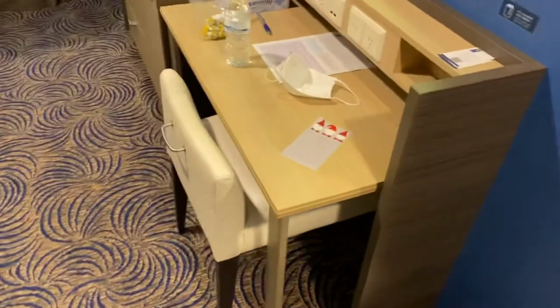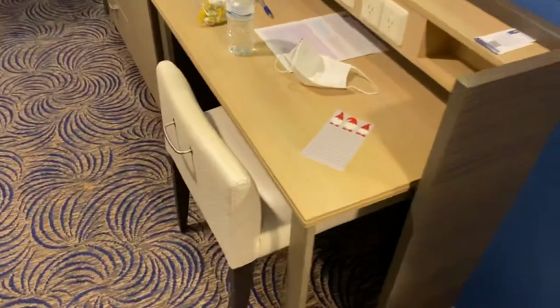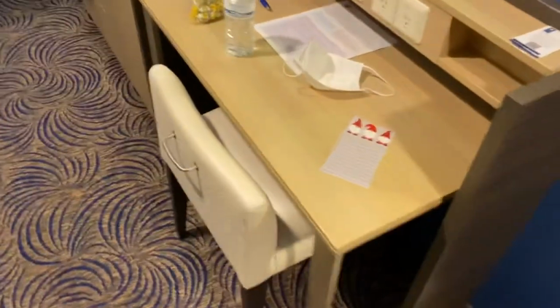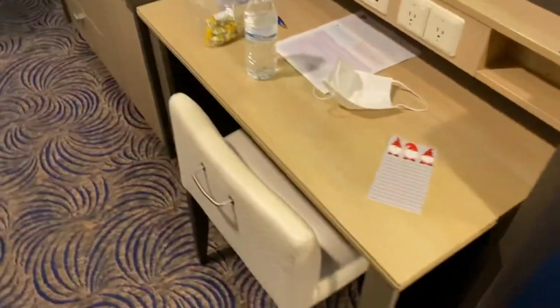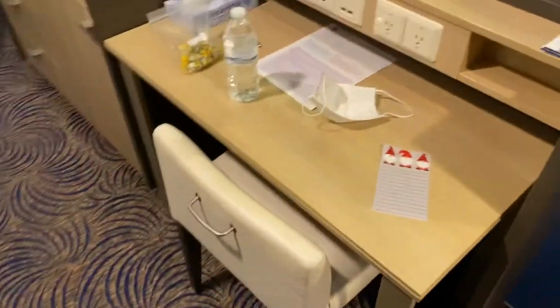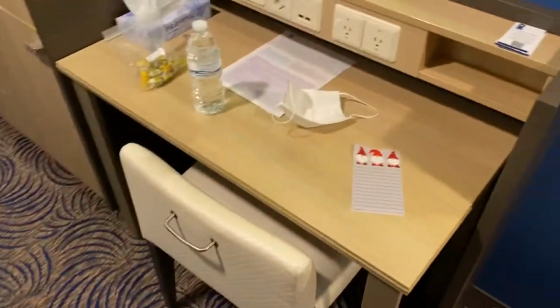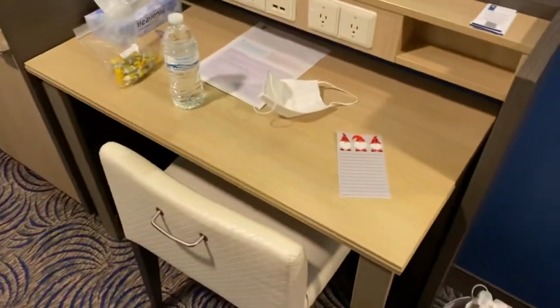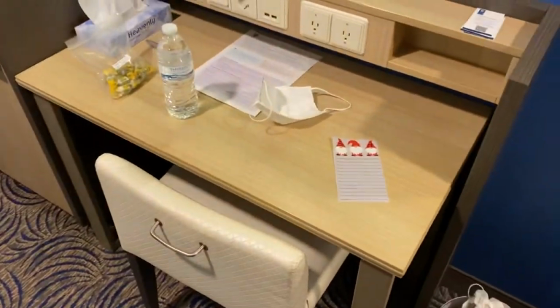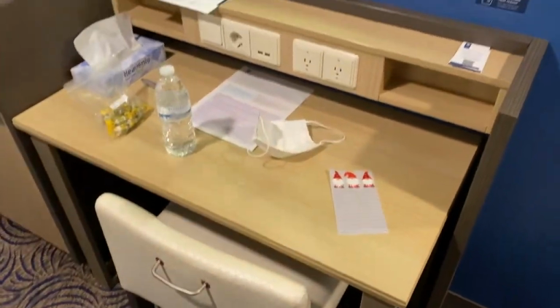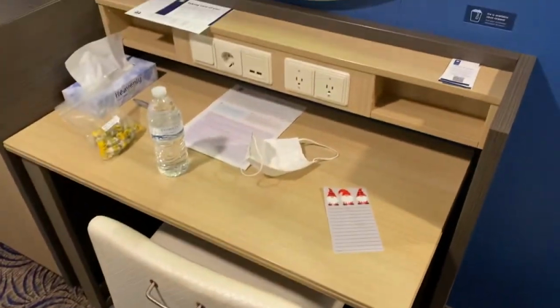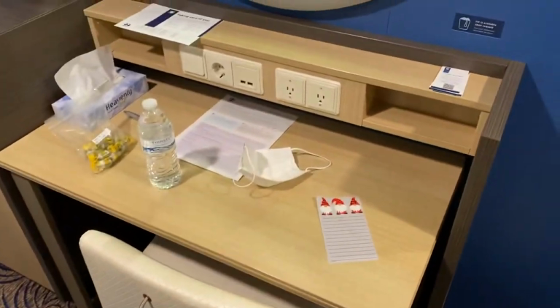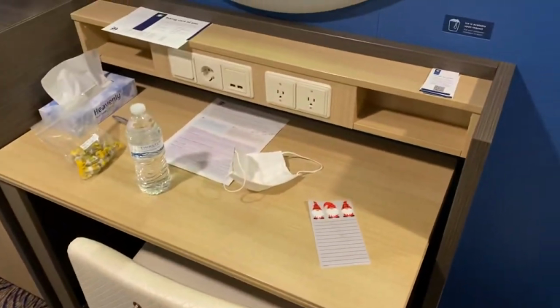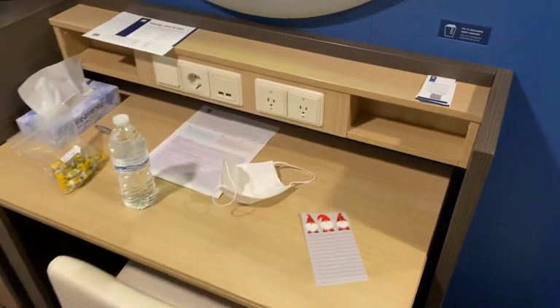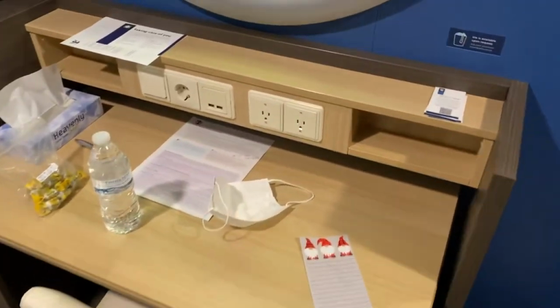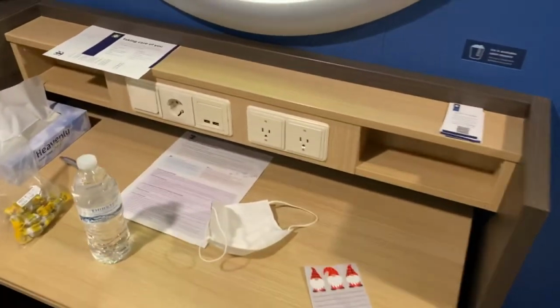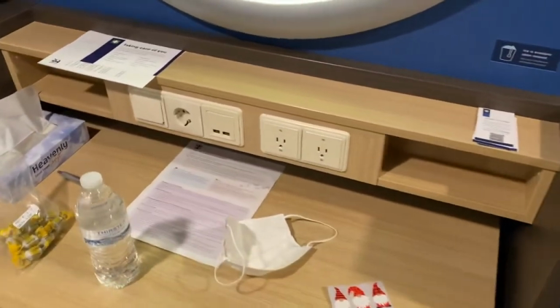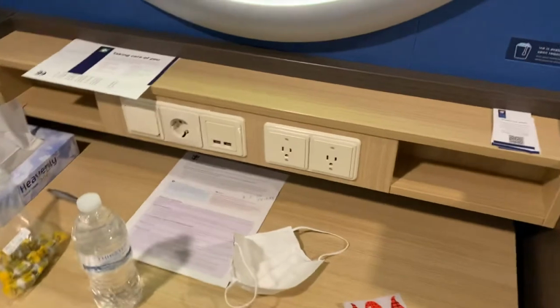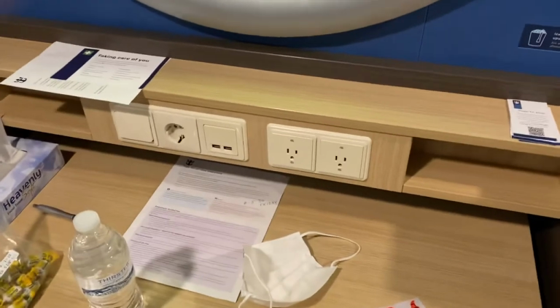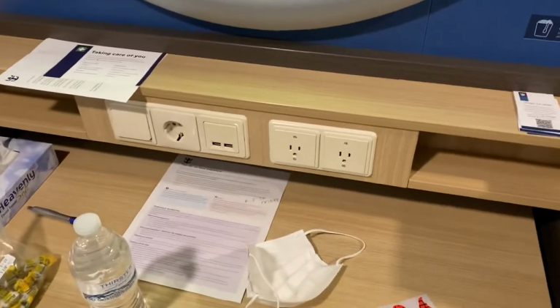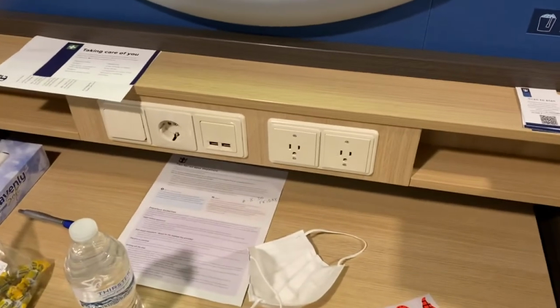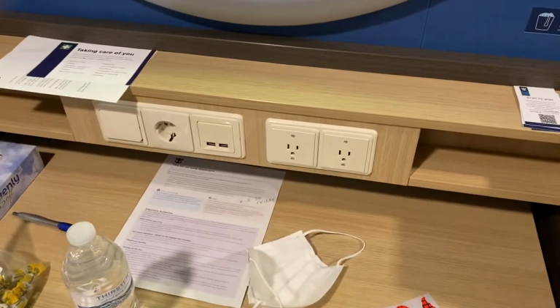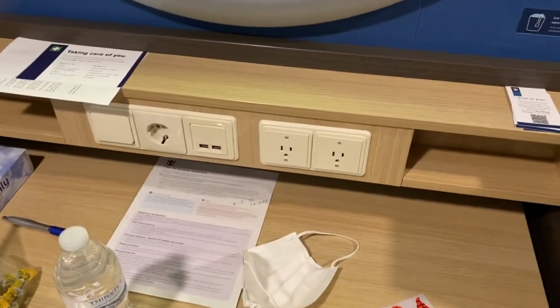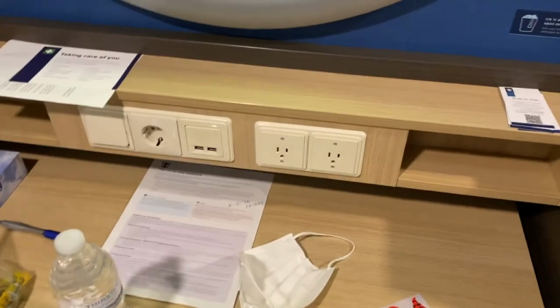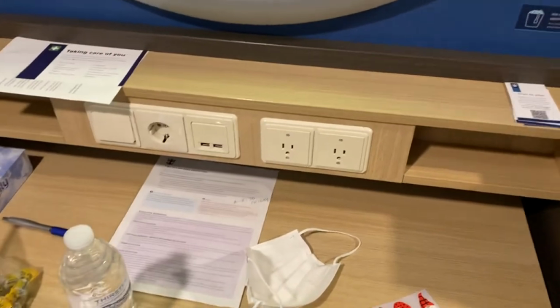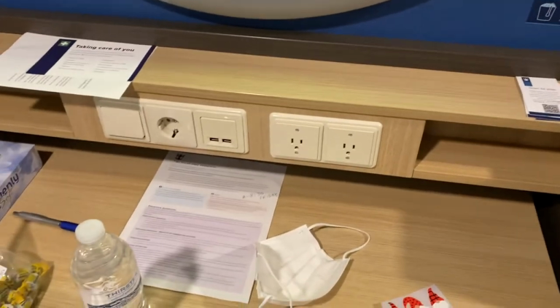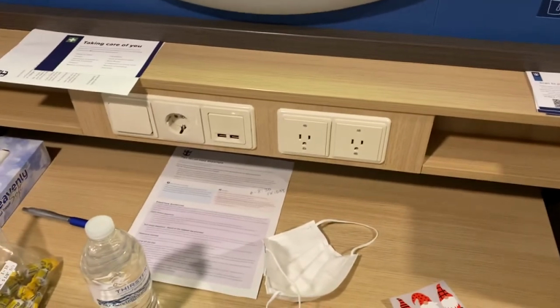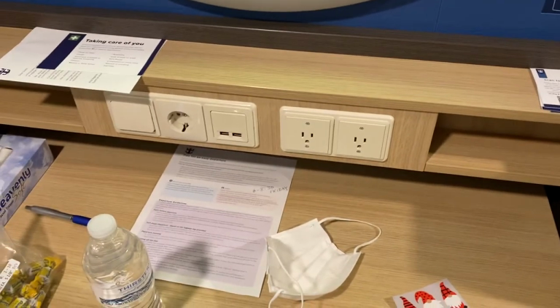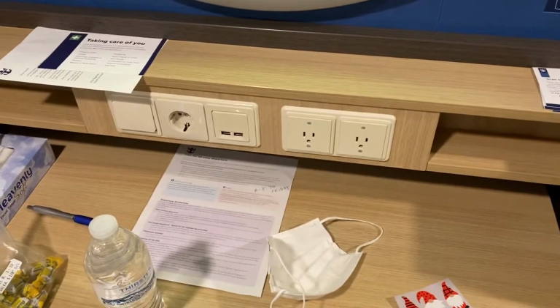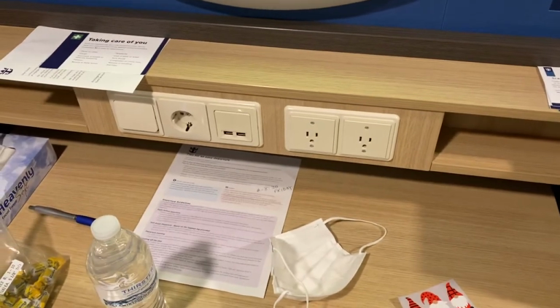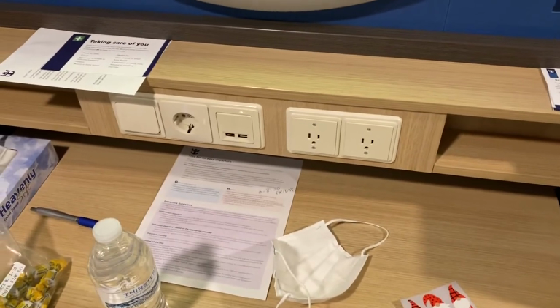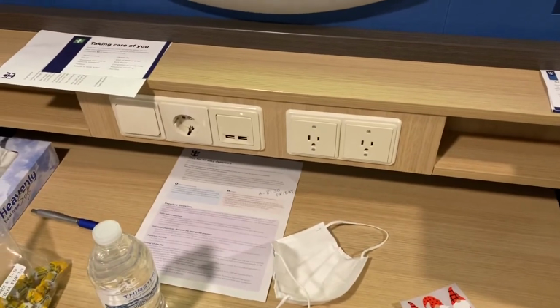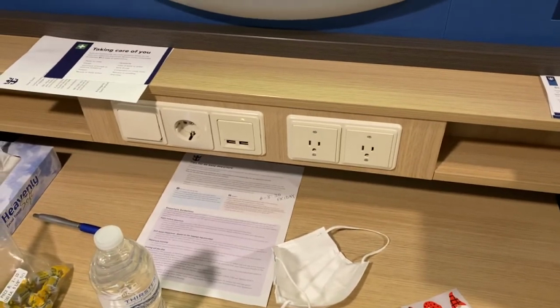We have a desk with lots of outlets — two US outlets, two USB, and one Europe.